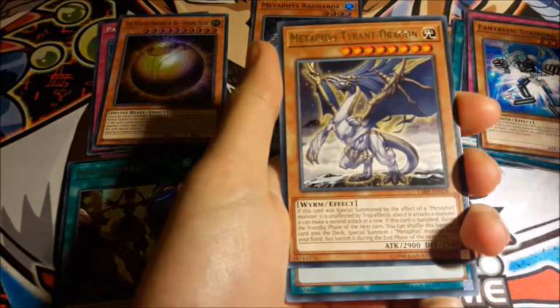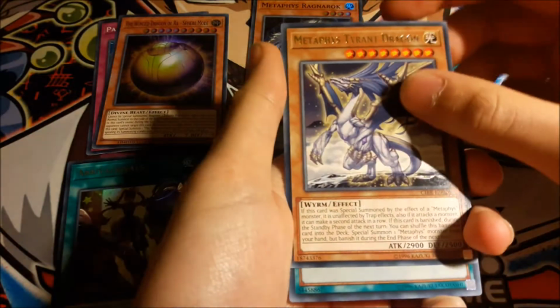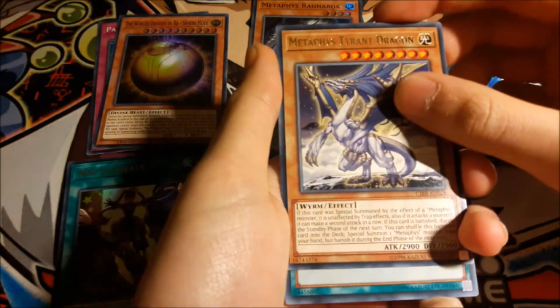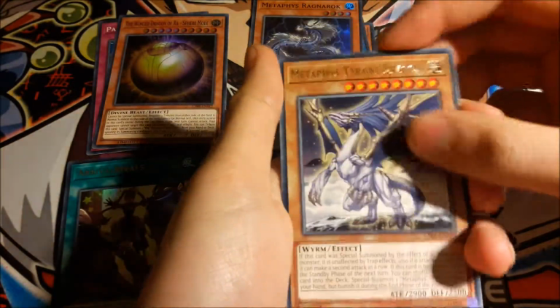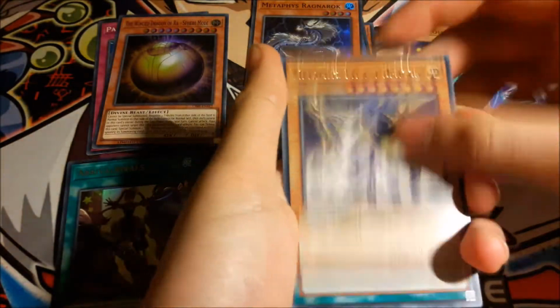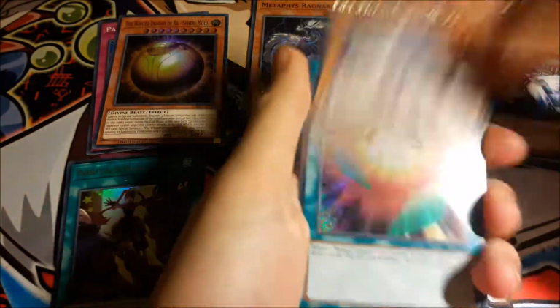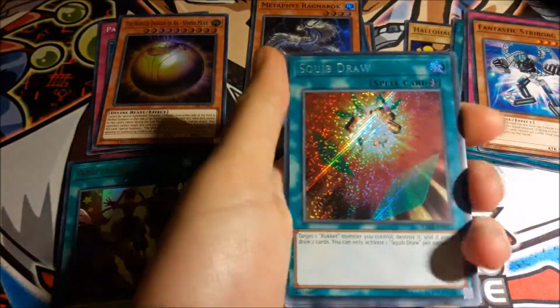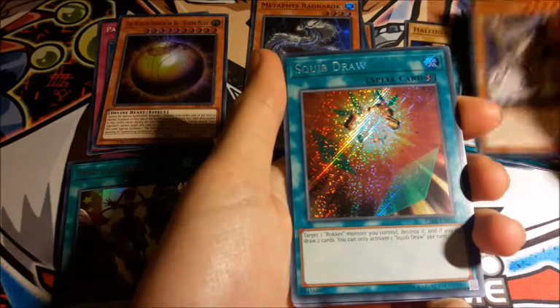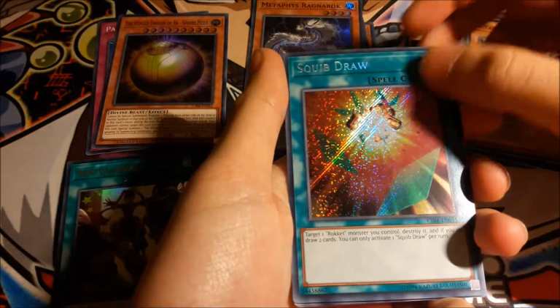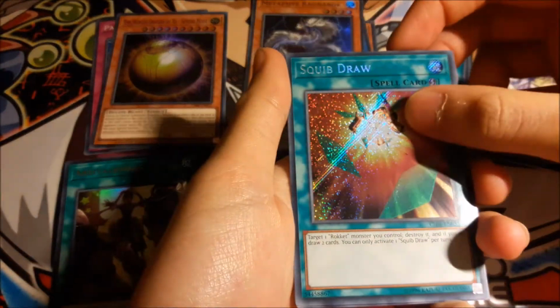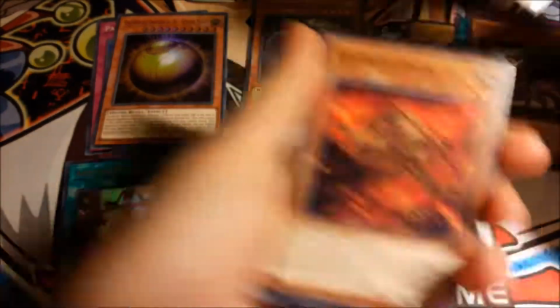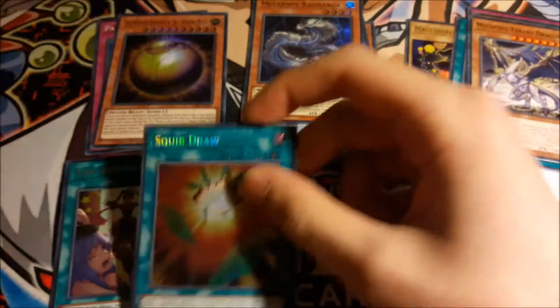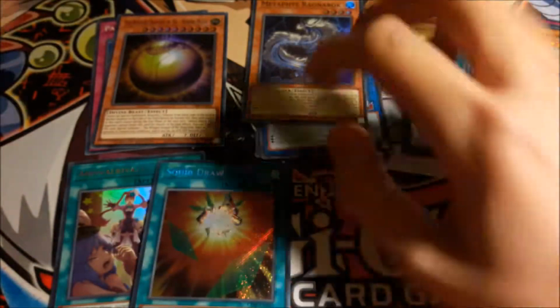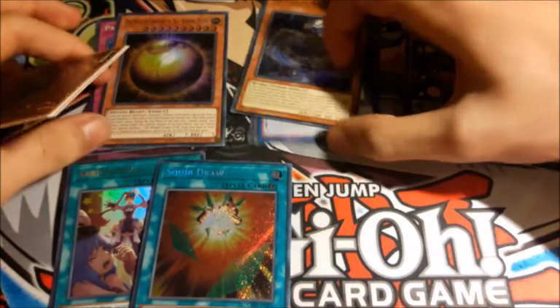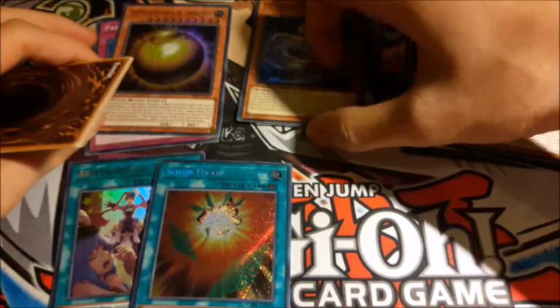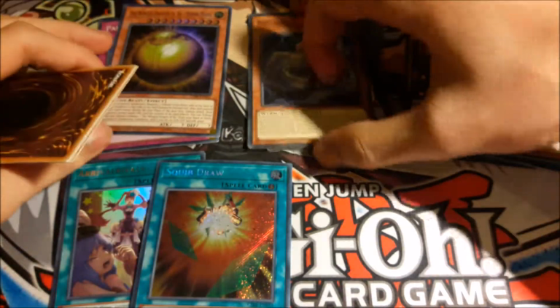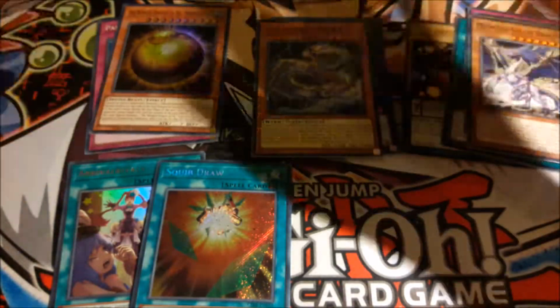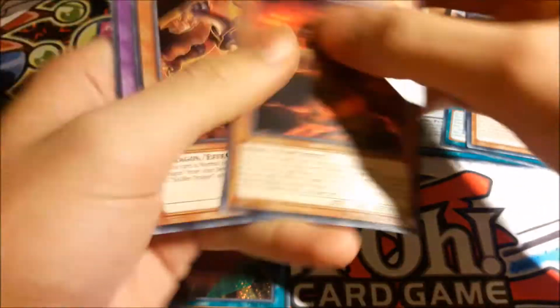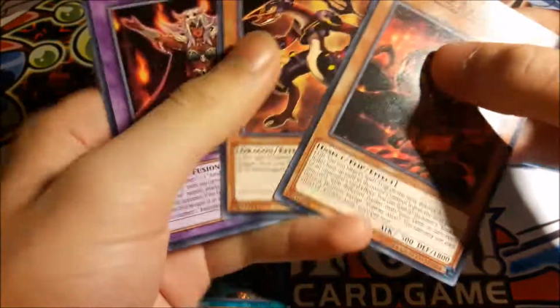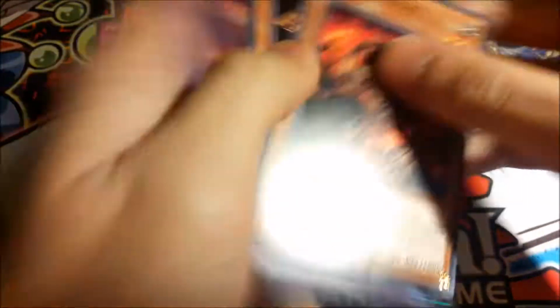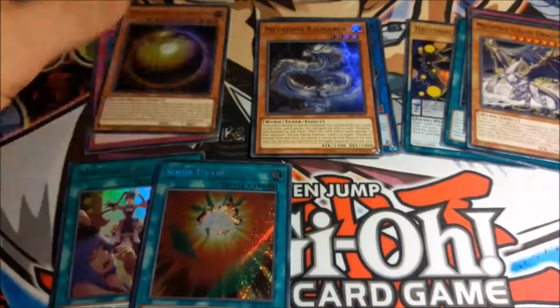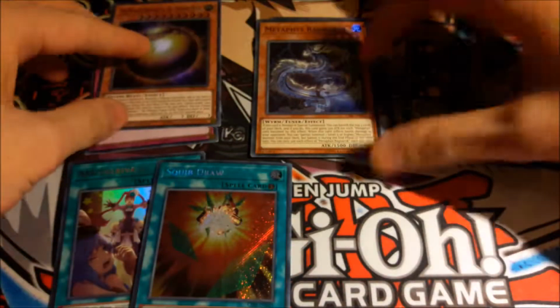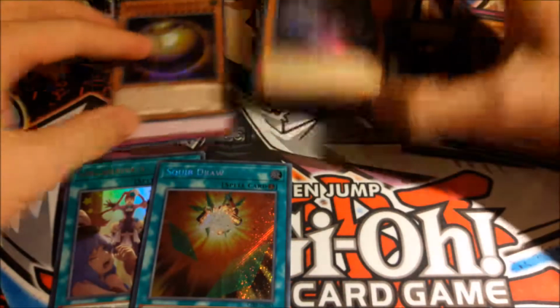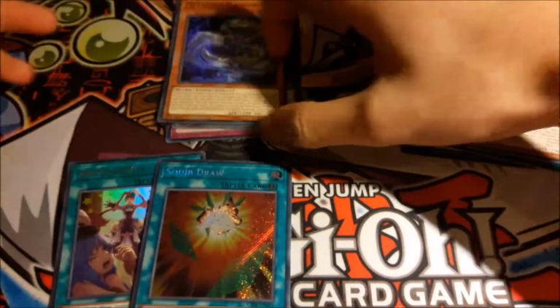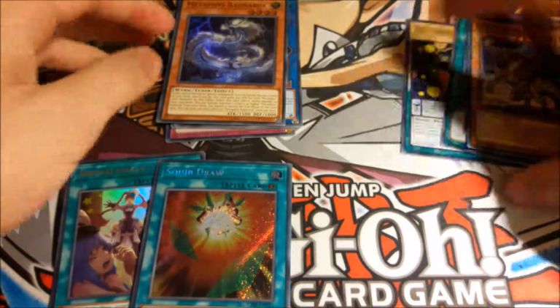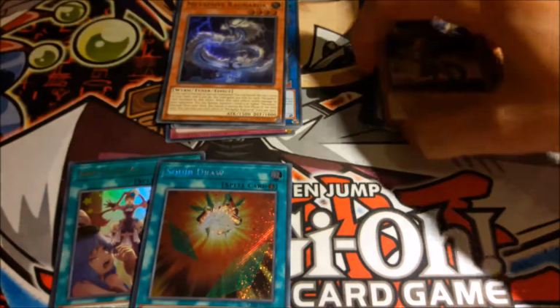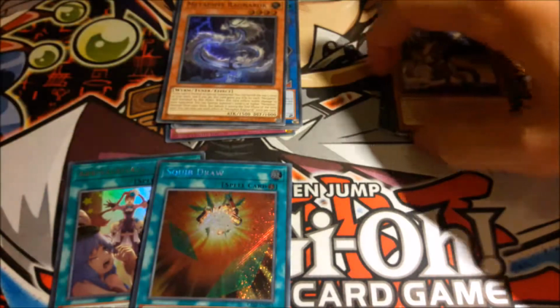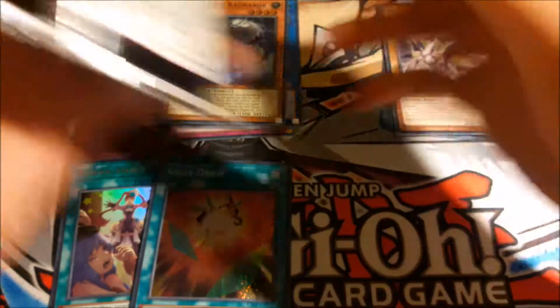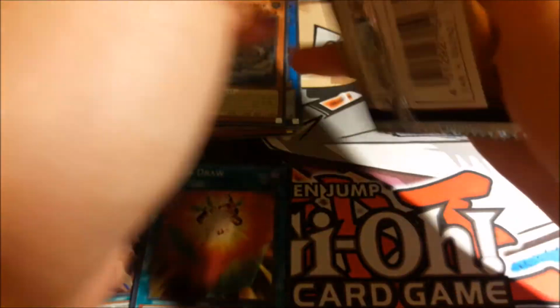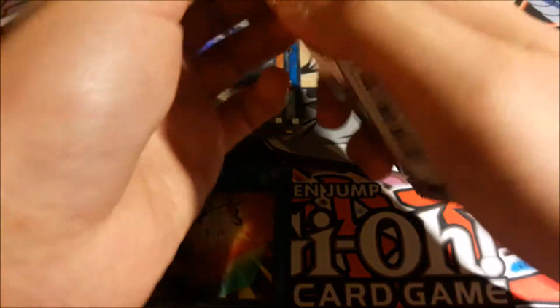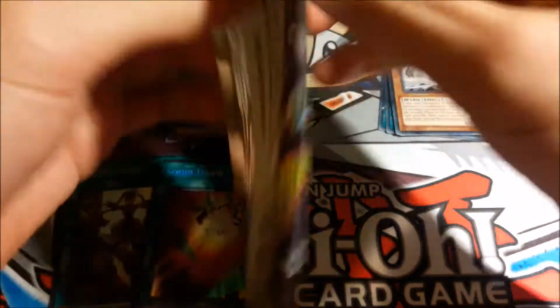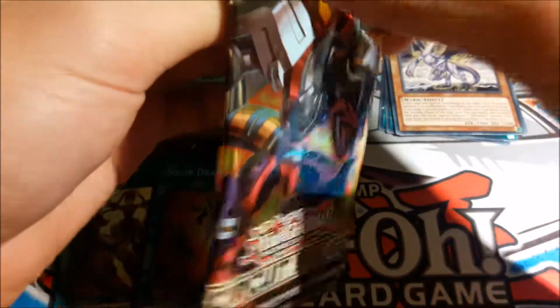Metaphys Dragon and Swift Draw. This is like the least costing secret in the set — one of them anyway. I forget the other one.